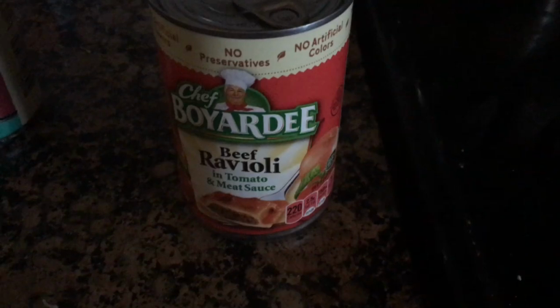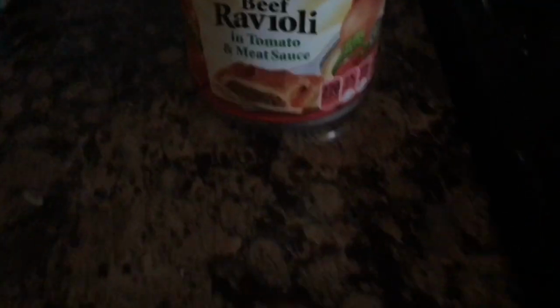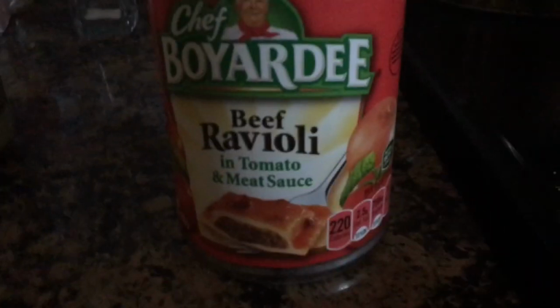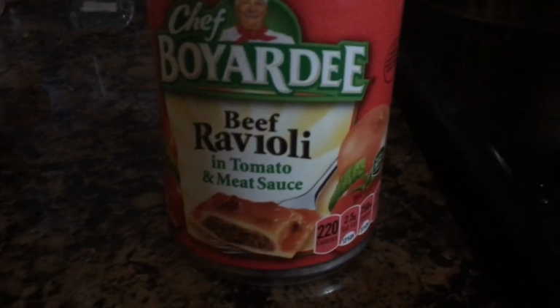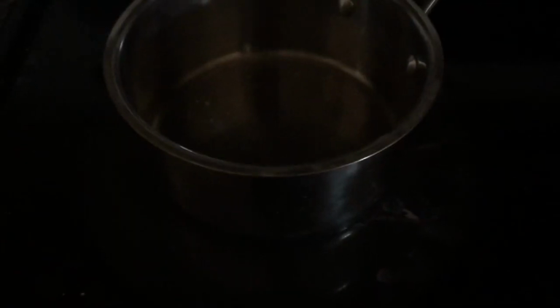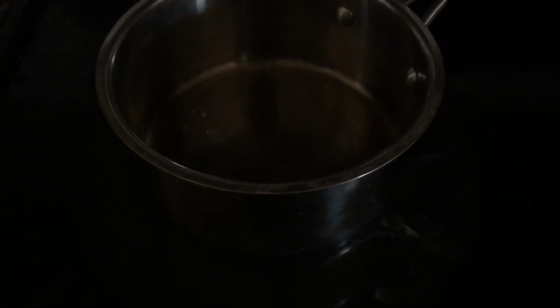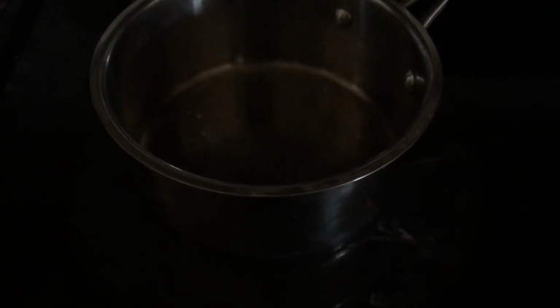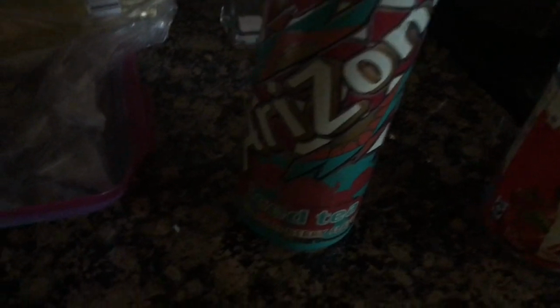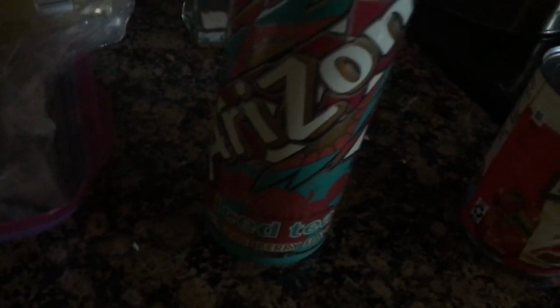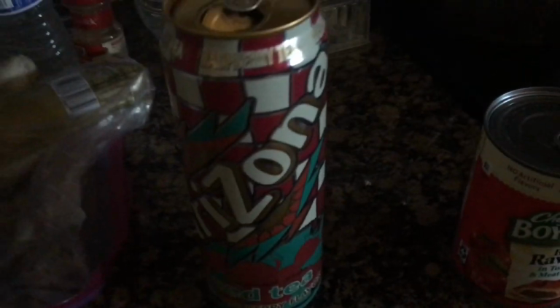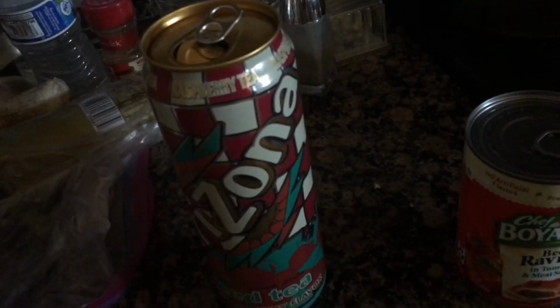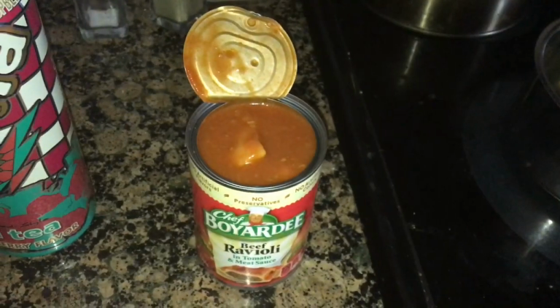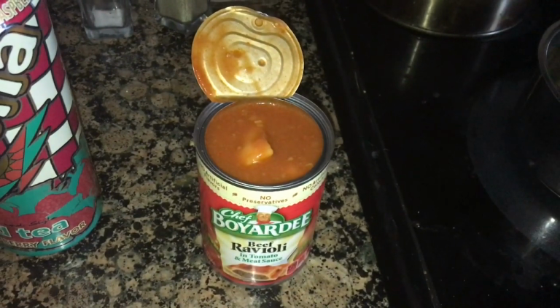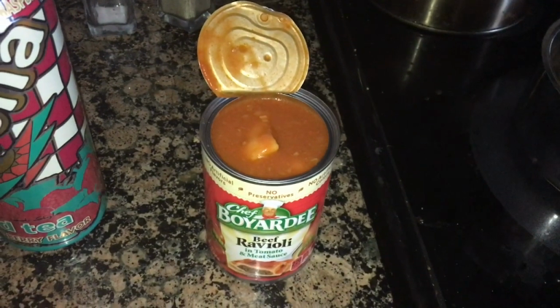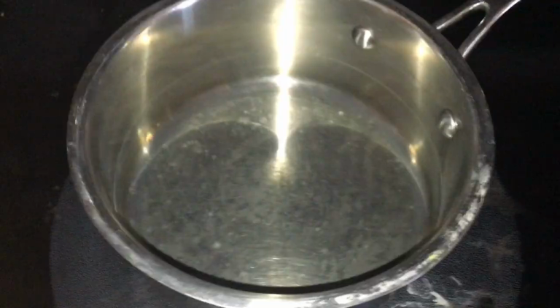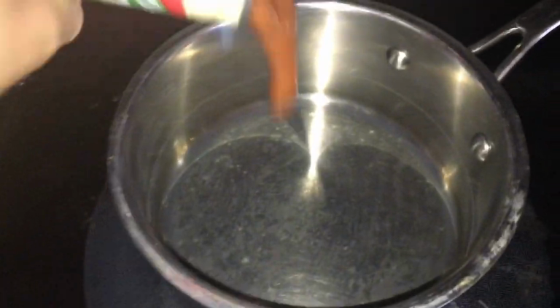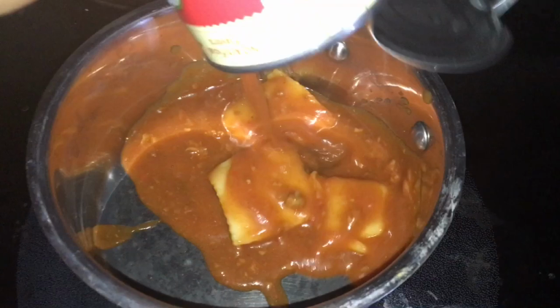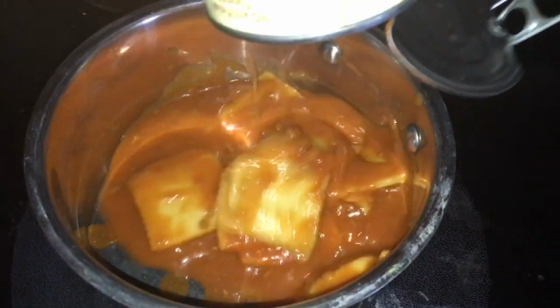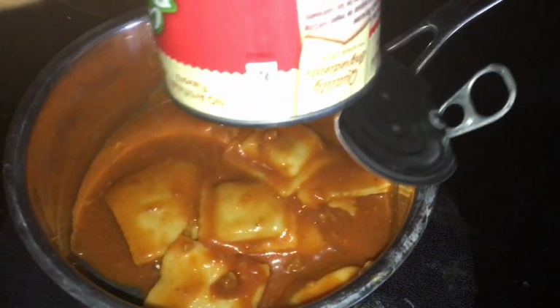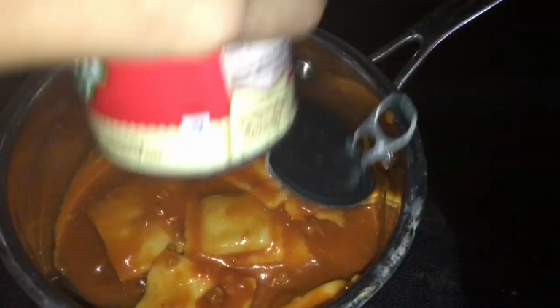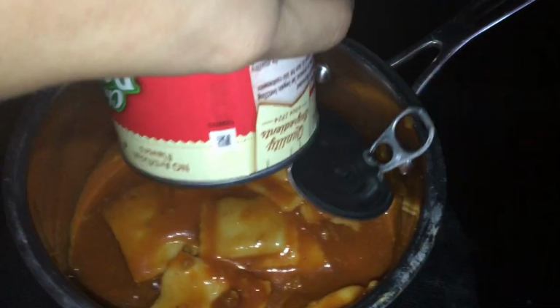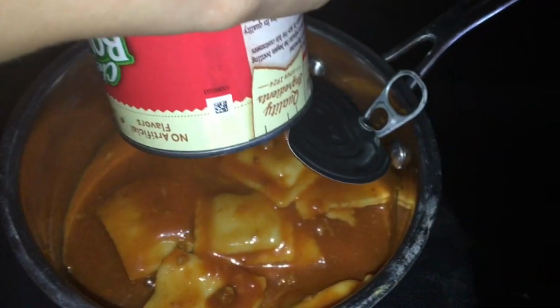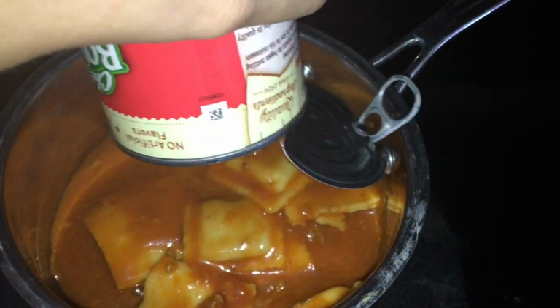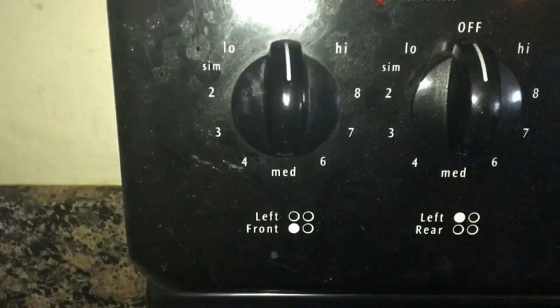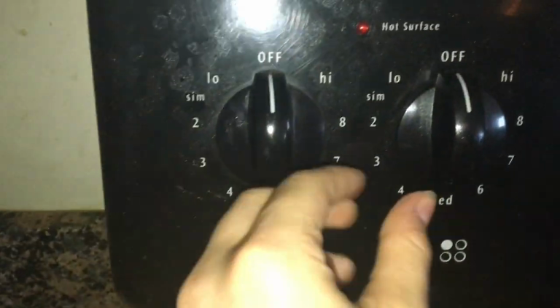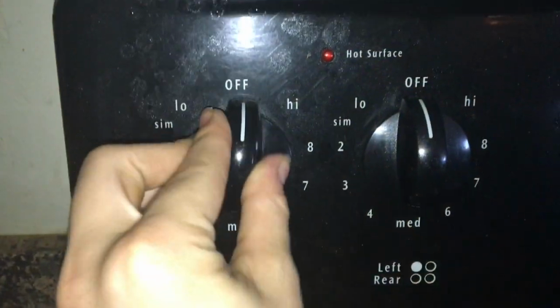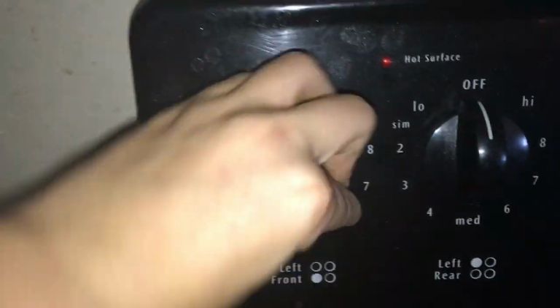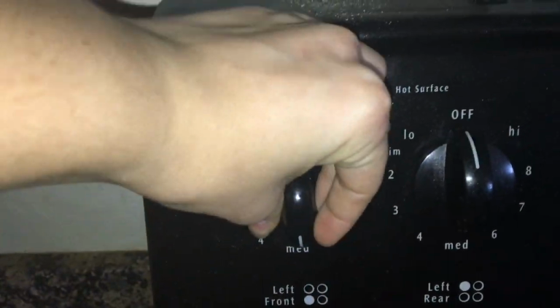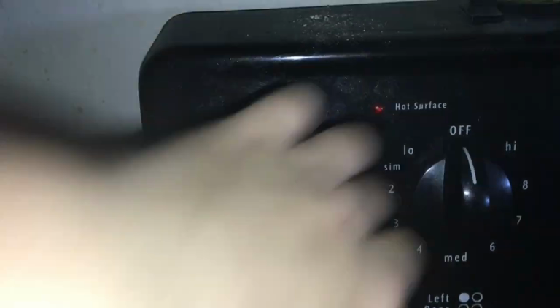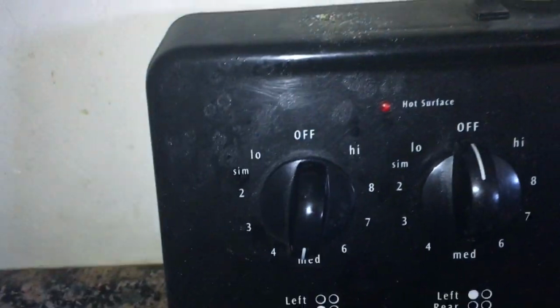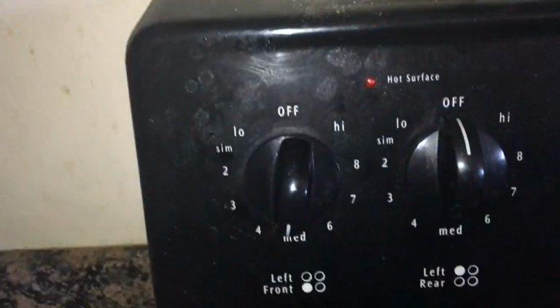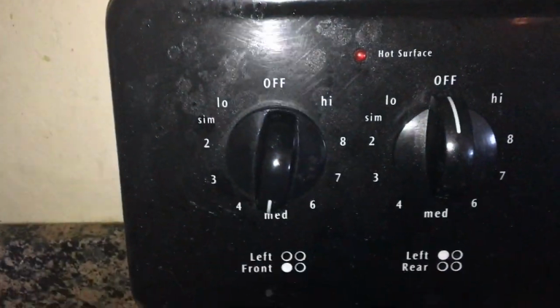Get some ravioli, get a pan, get something to drink, and undo the ravioli. Put the ravioli in the pan and put the stove on medium heat. Now wait.